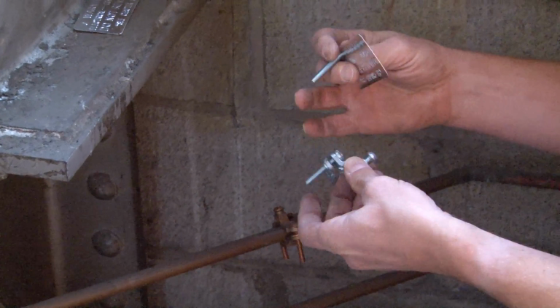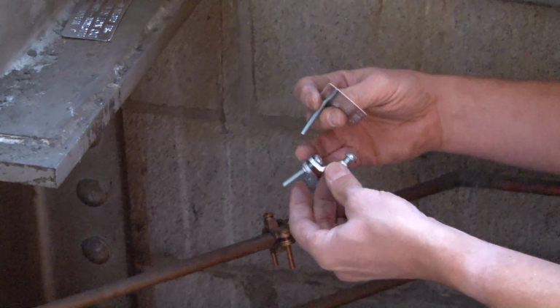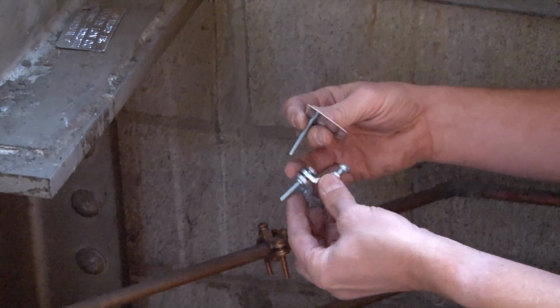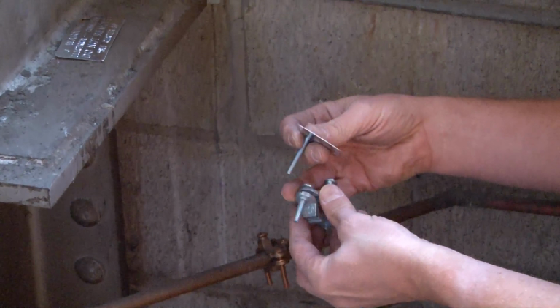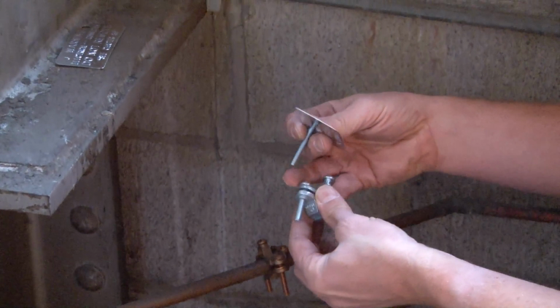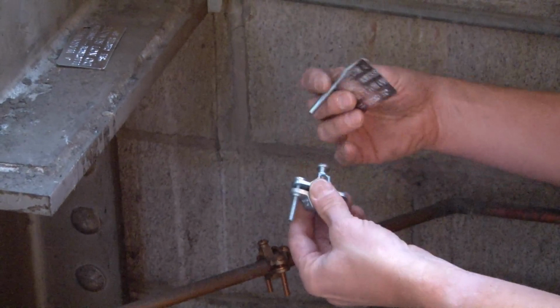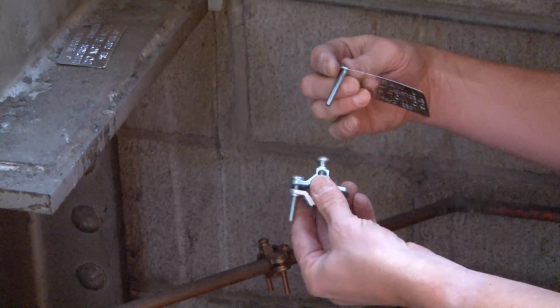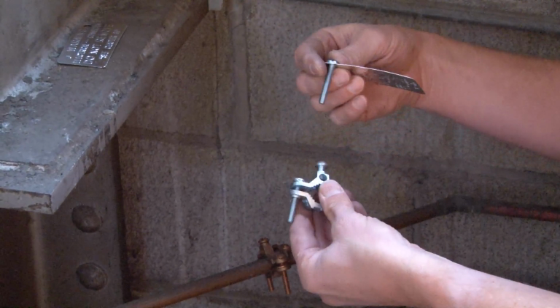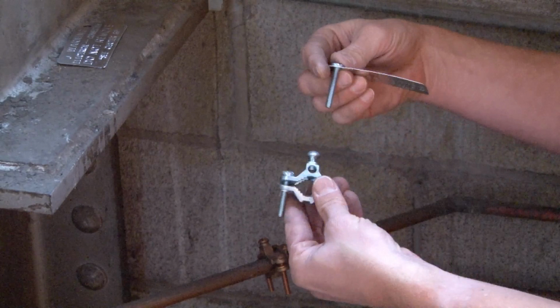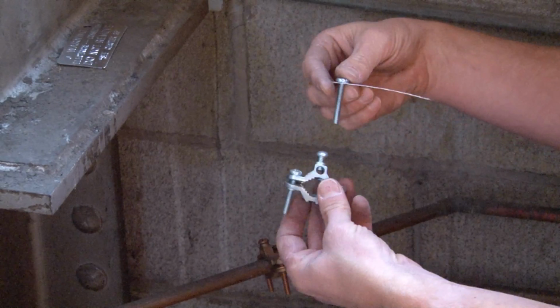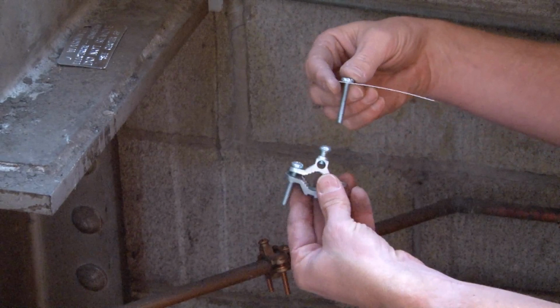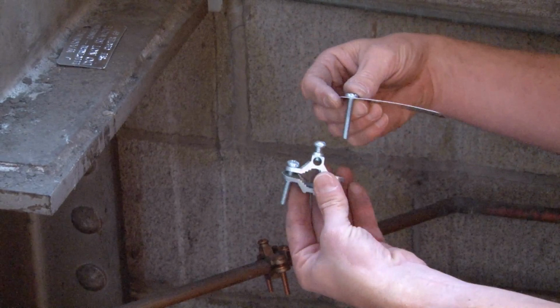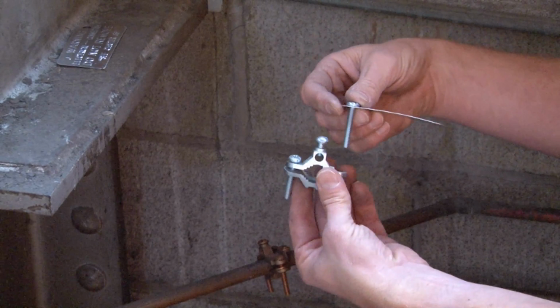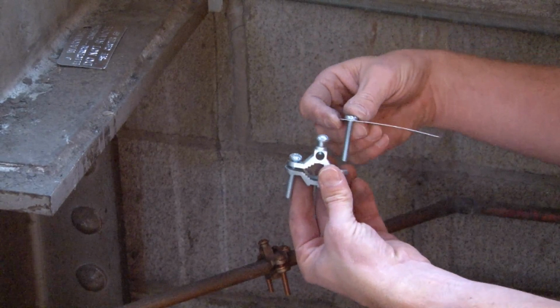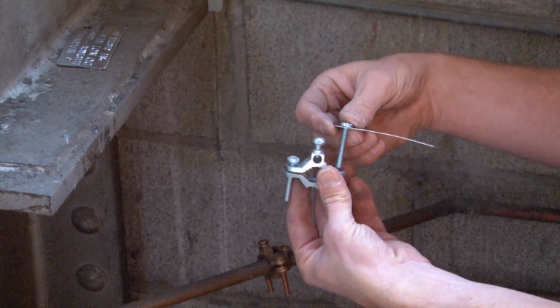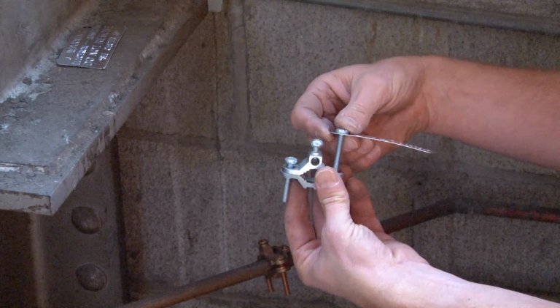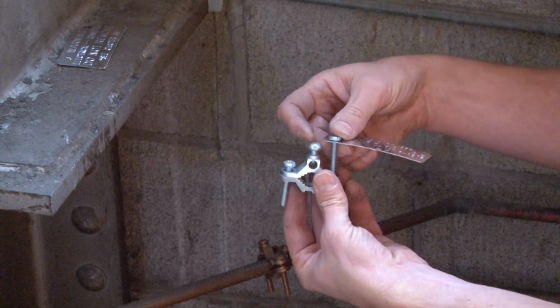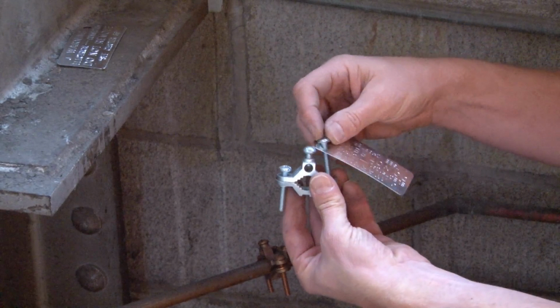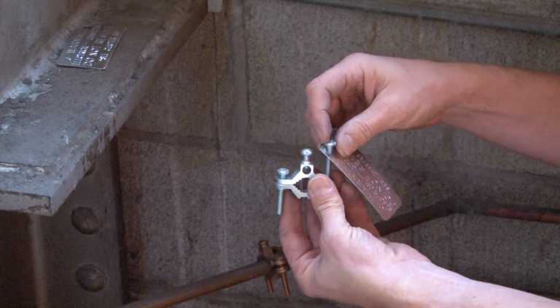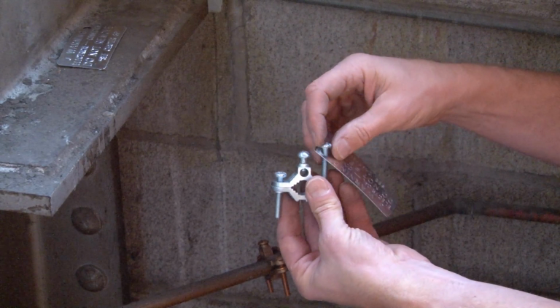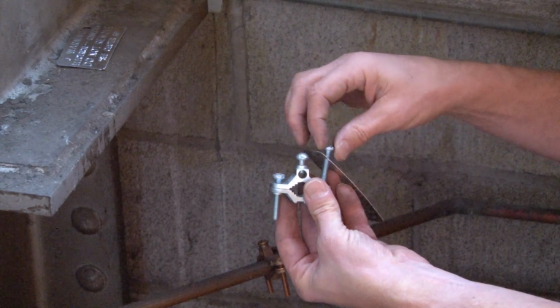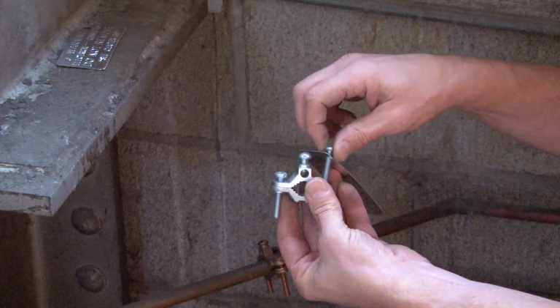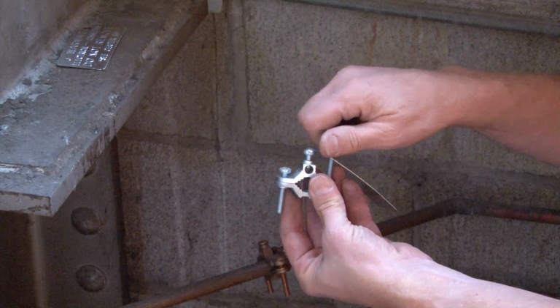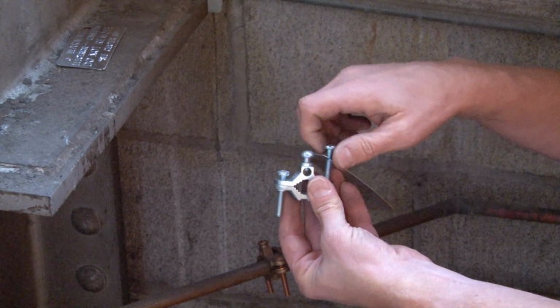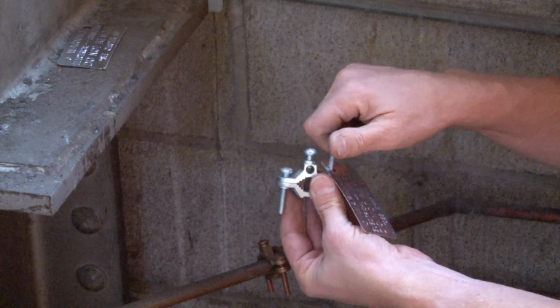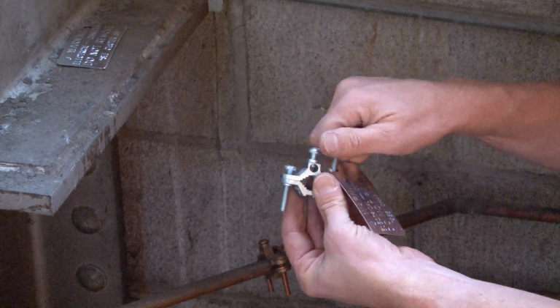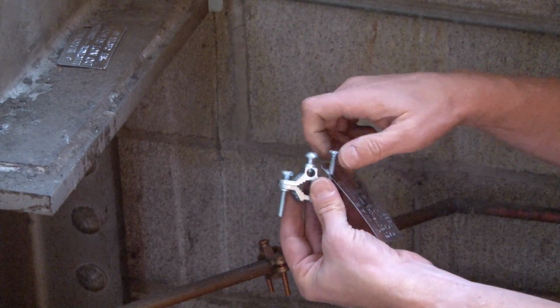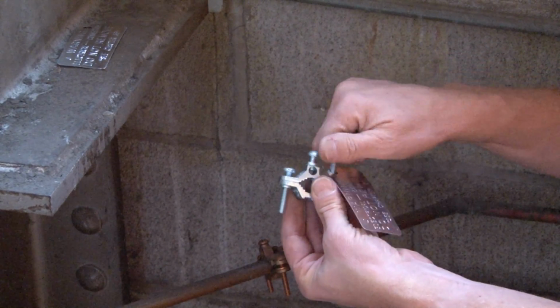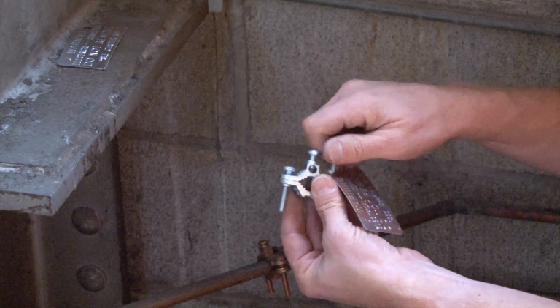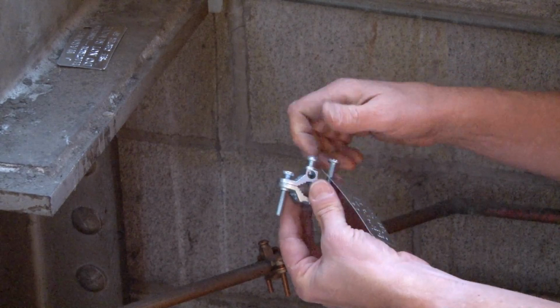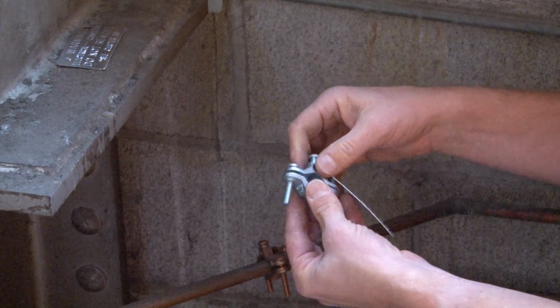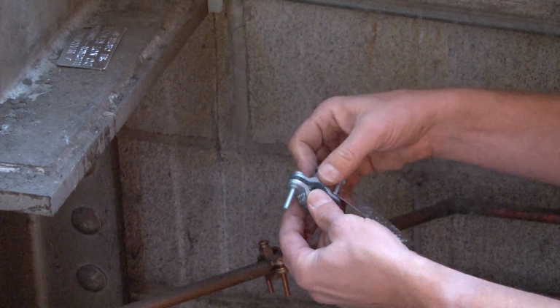For those municipalities that require this, it's very important to put this ground tag in place.